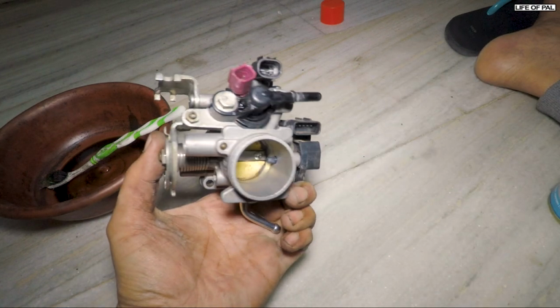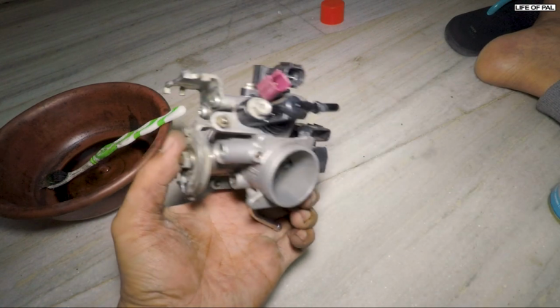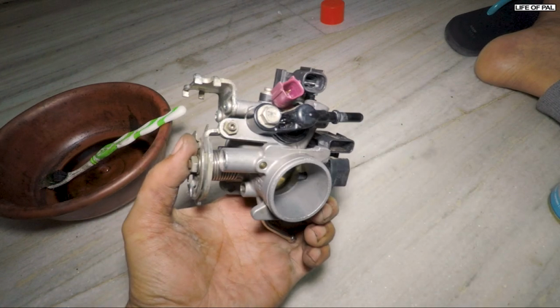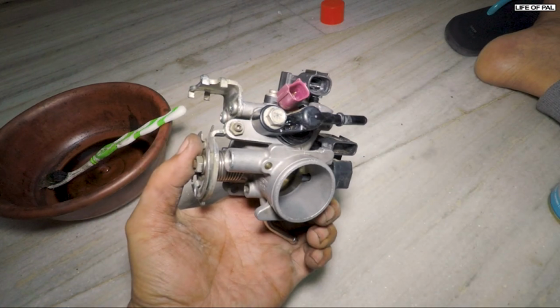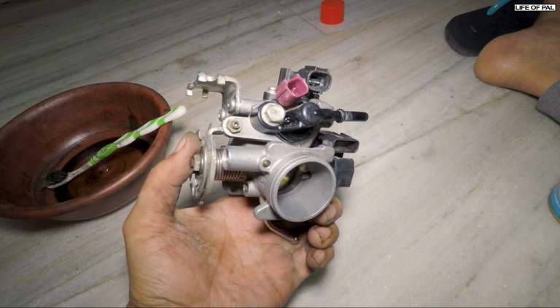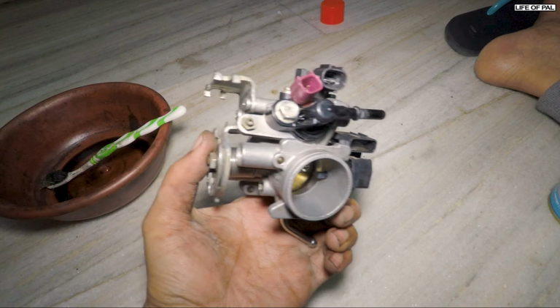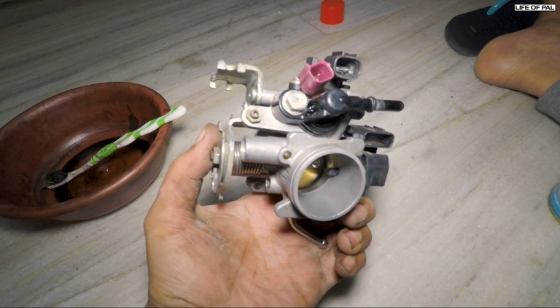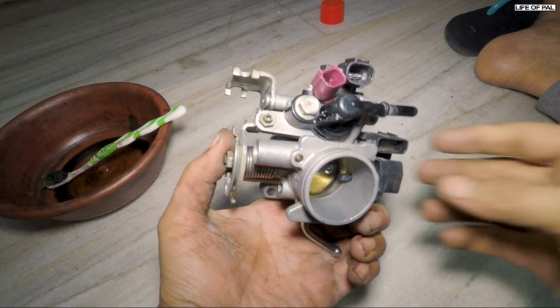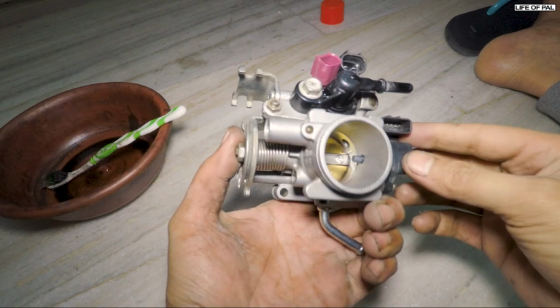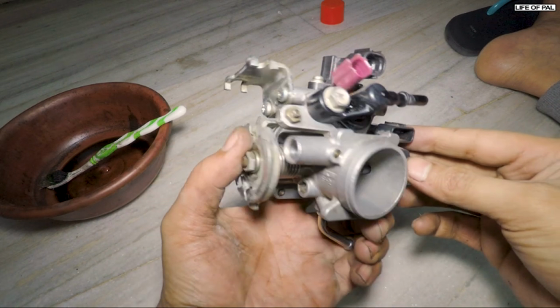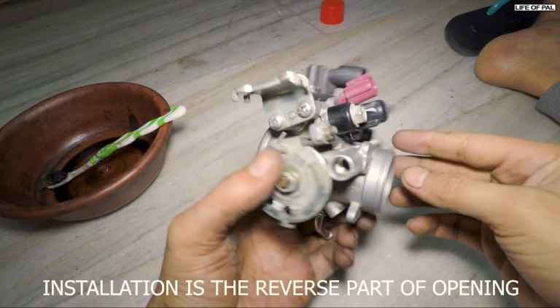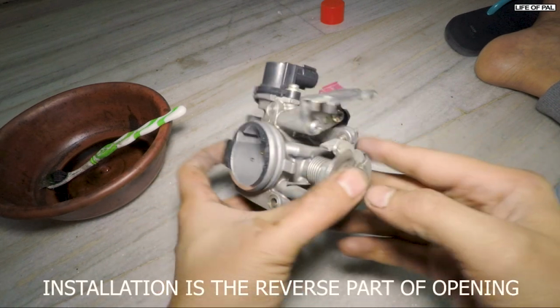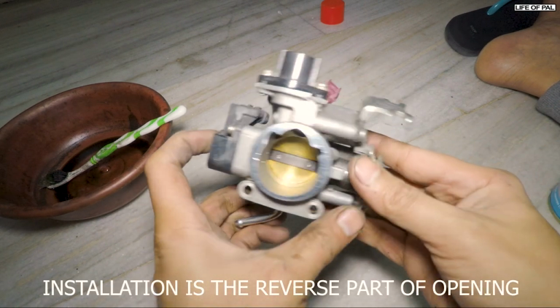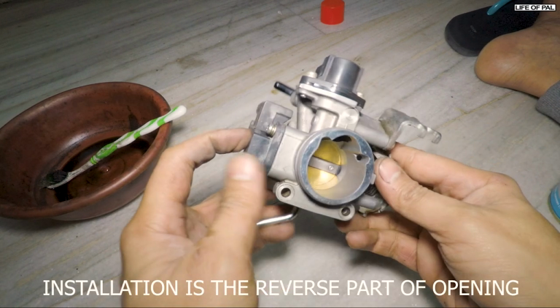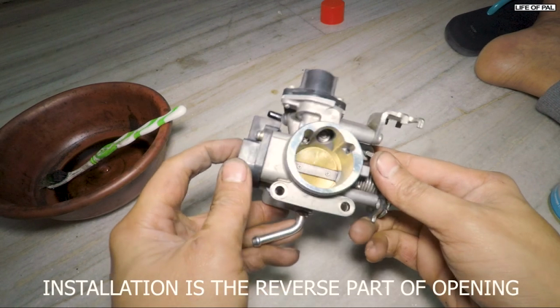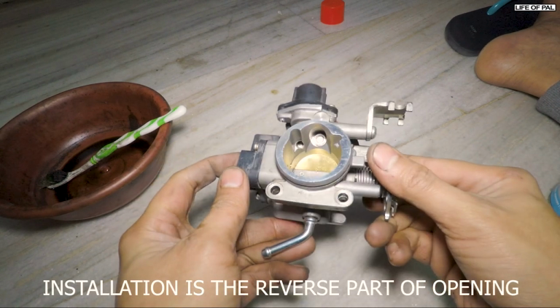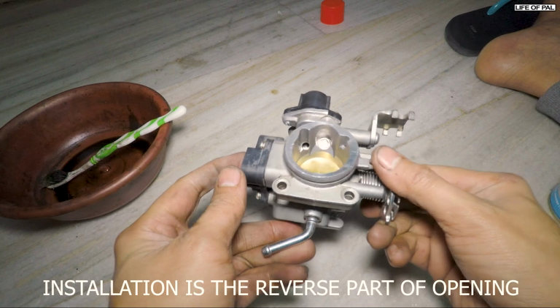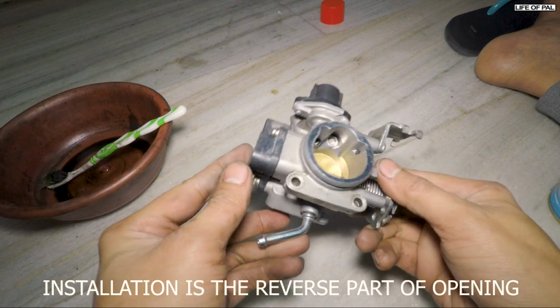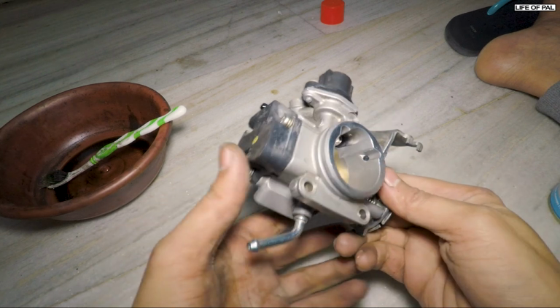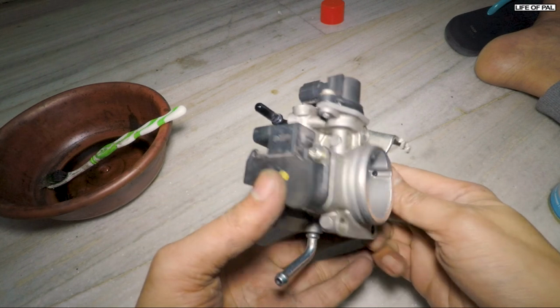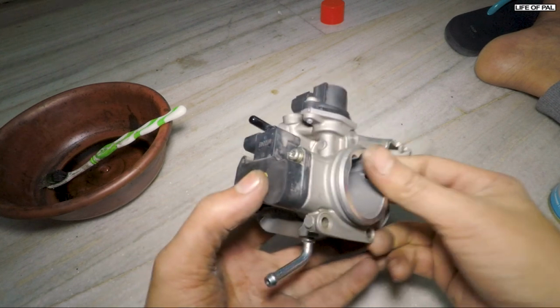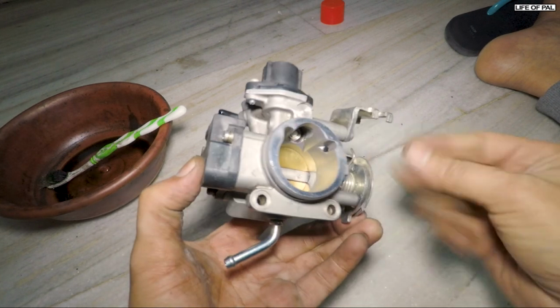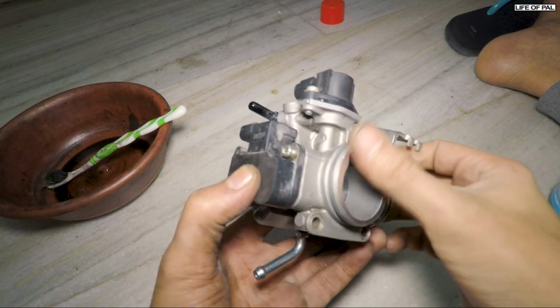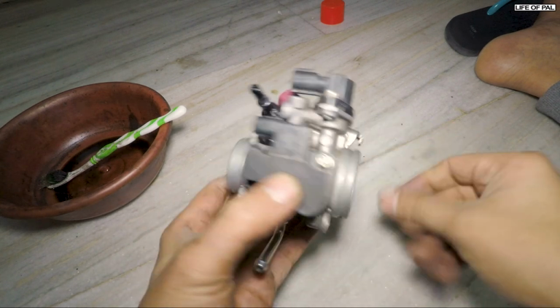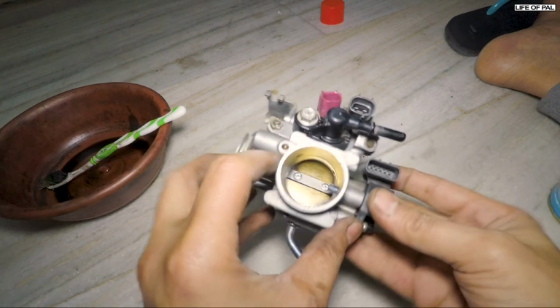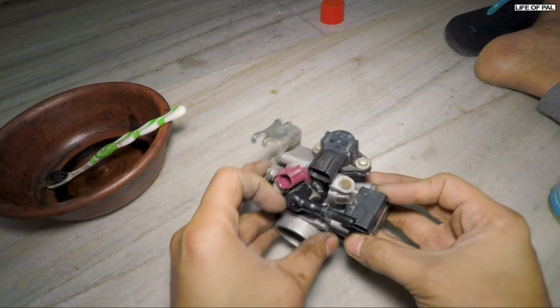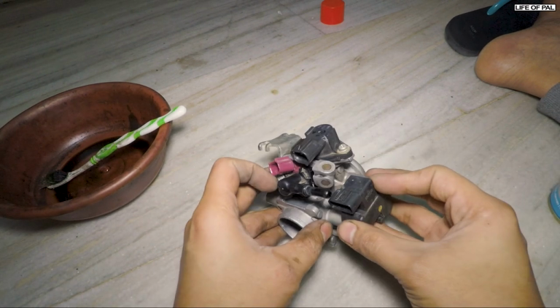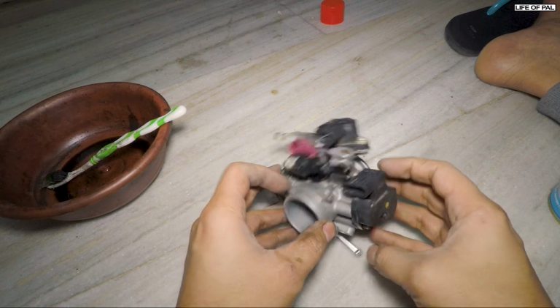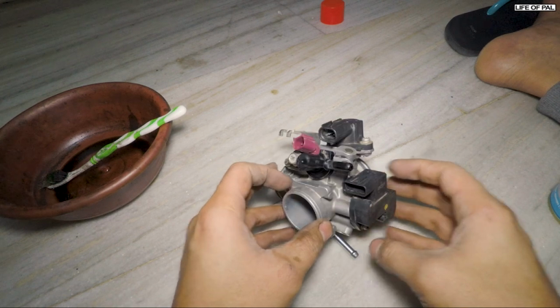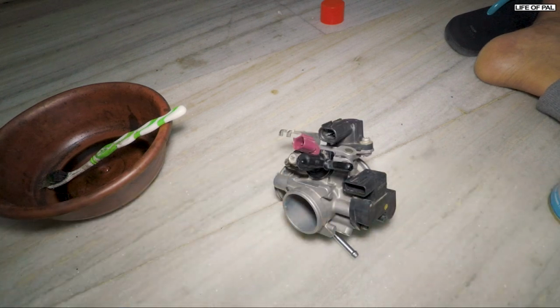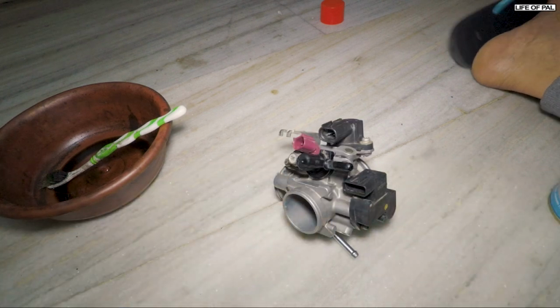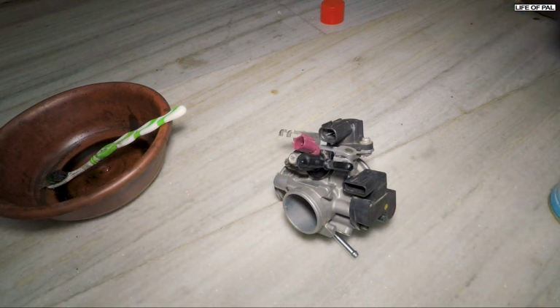No mechanic outside will do this kind of job — it is you only who can do this. Let me know what you think about this video. I hope I am leaving you better than before. Hit that like button, share this video with your friends. I will see you guys in the next video. Take care. Bye bye.